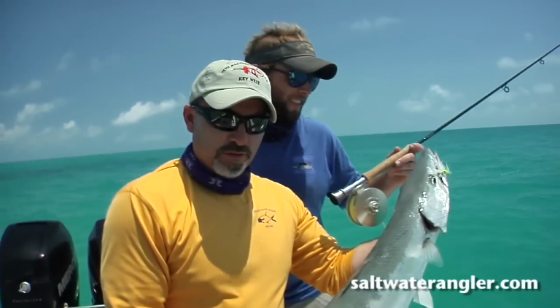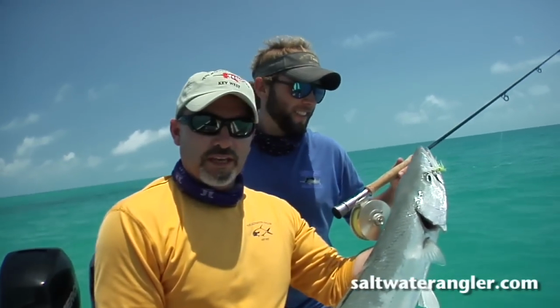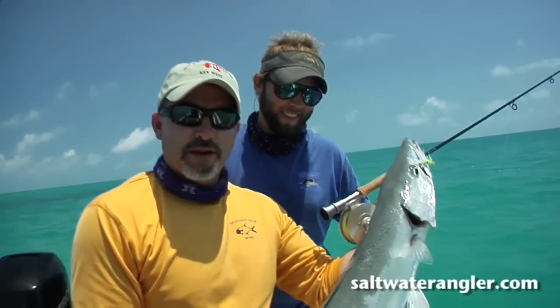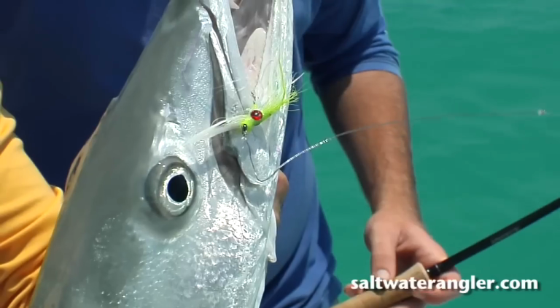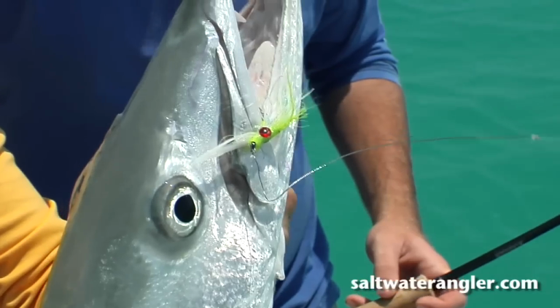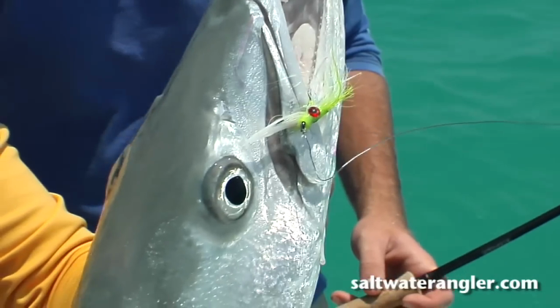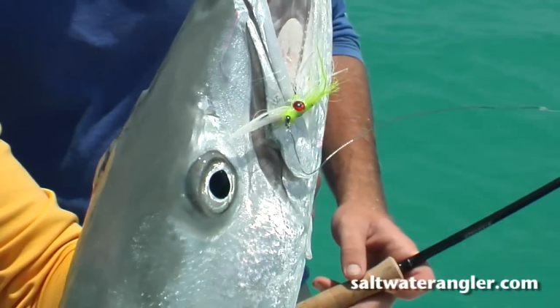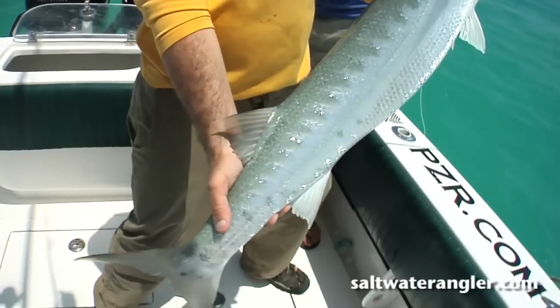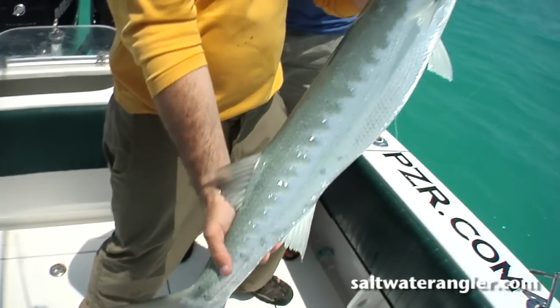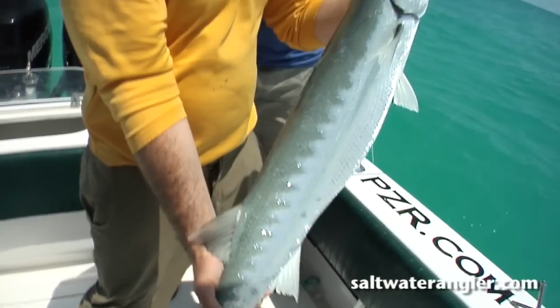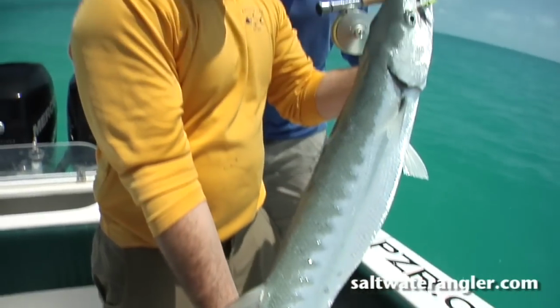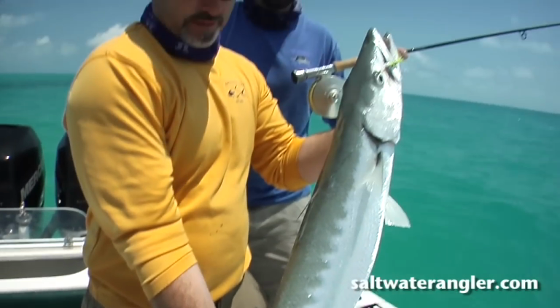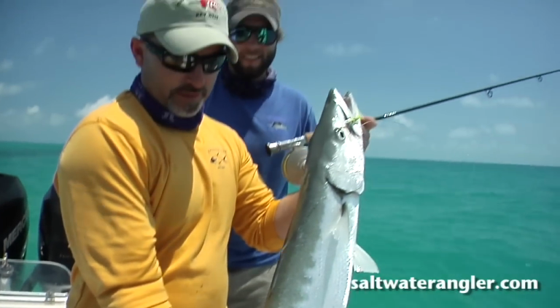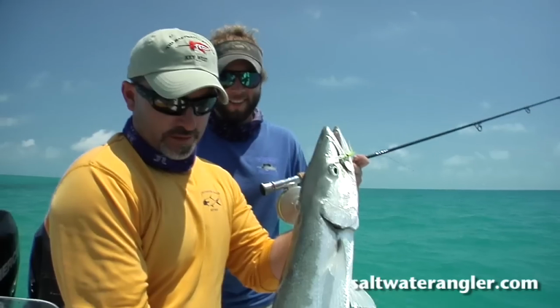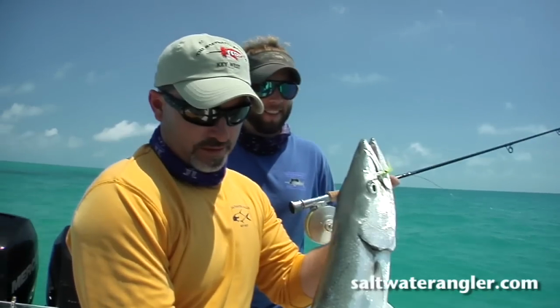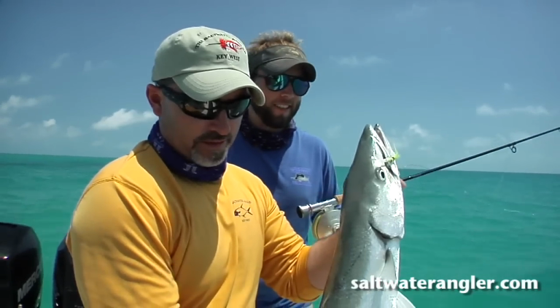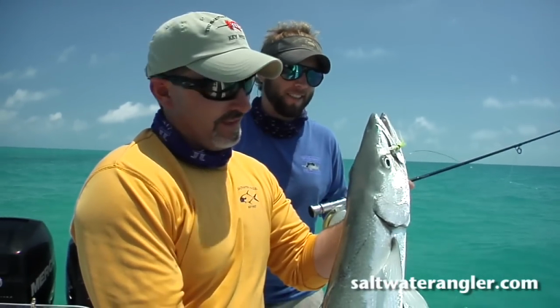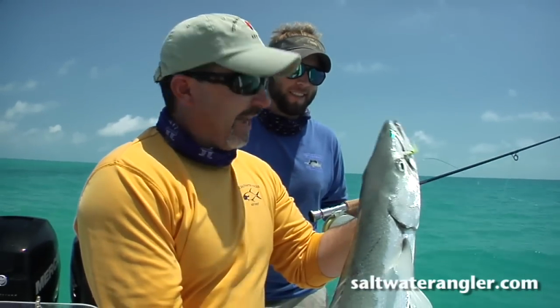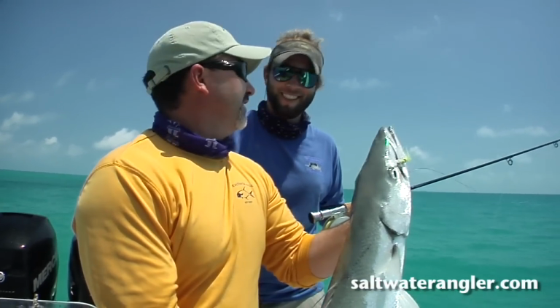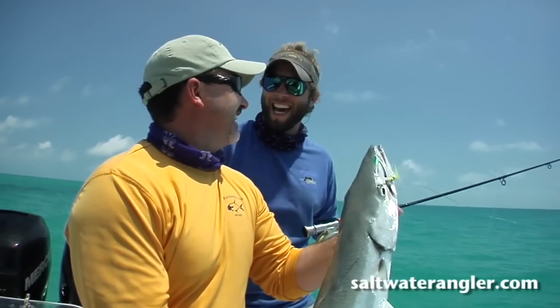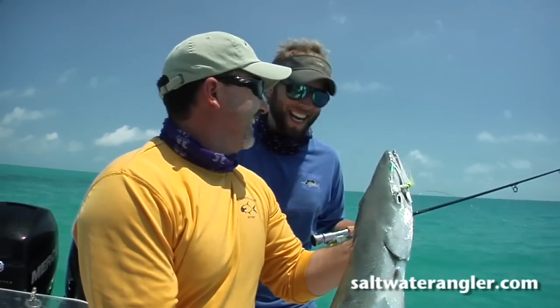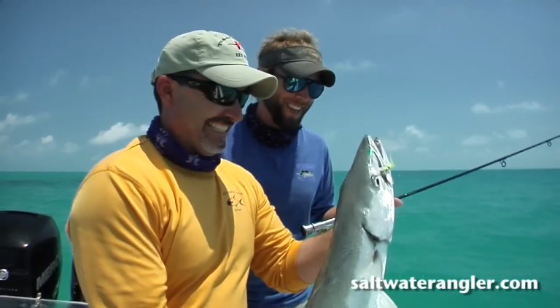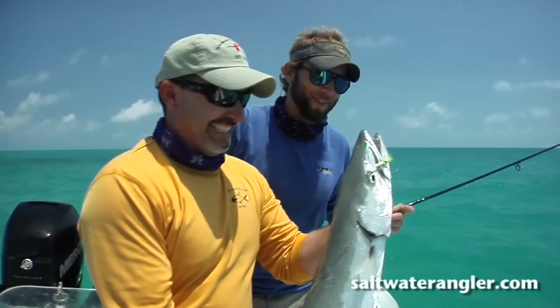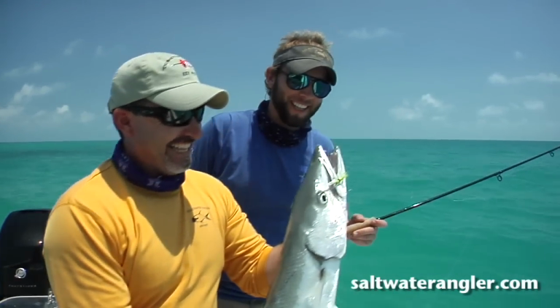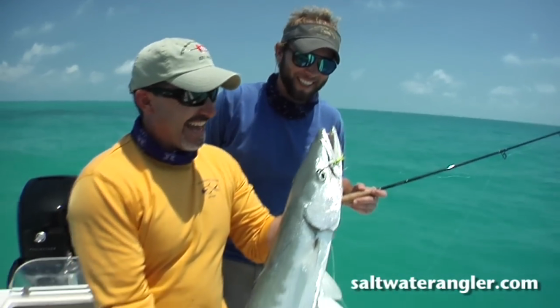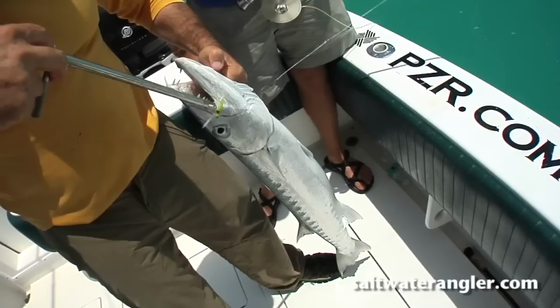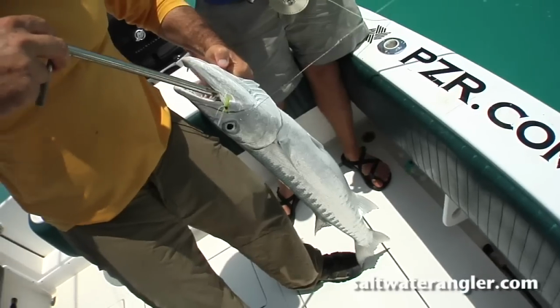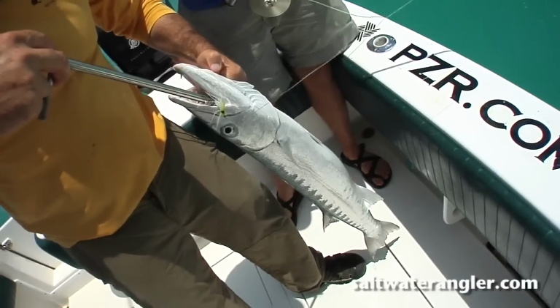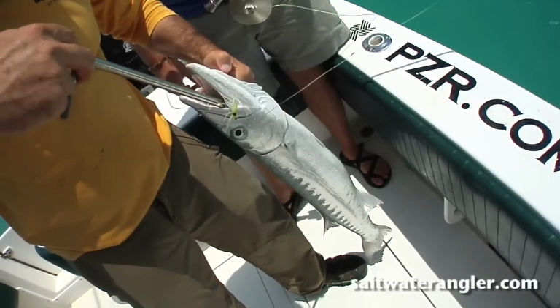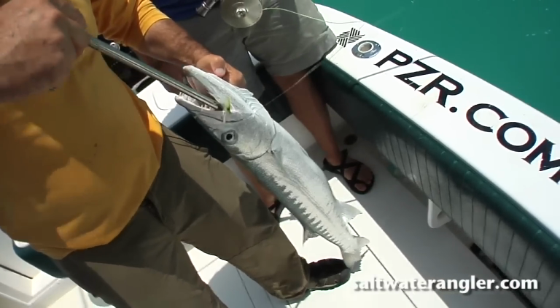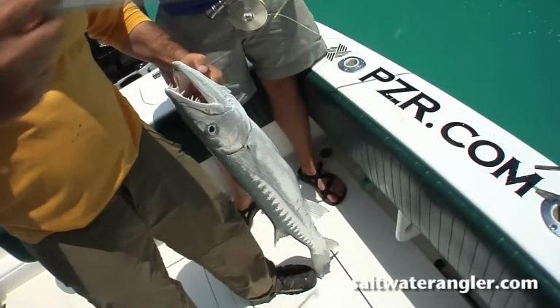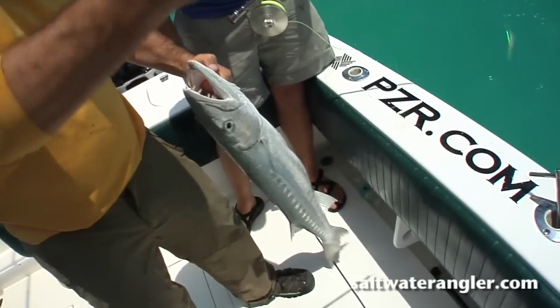Florida Keys Barracuda on fly. Plenty of them down here, that's for sure. Yeah baby! What a great fight. About all you want on a fly rod out there.